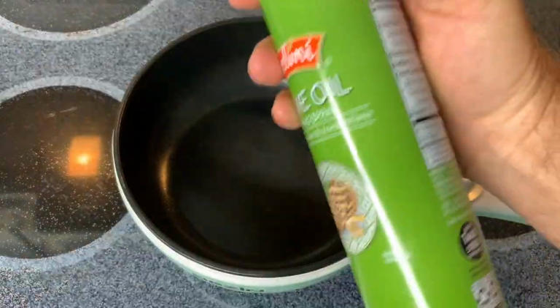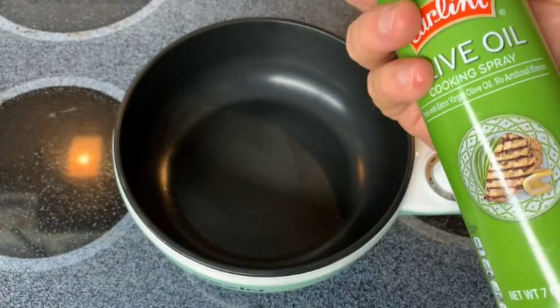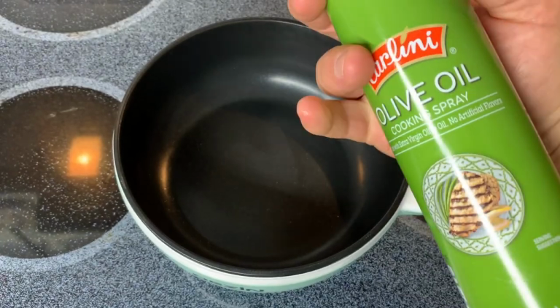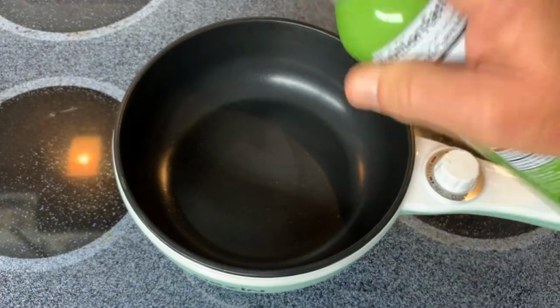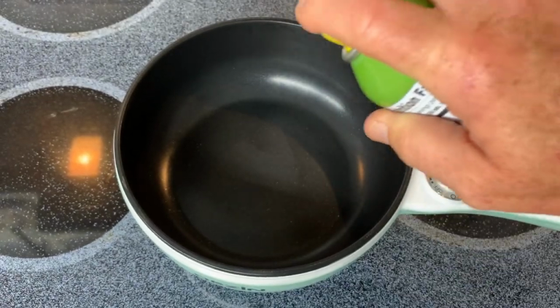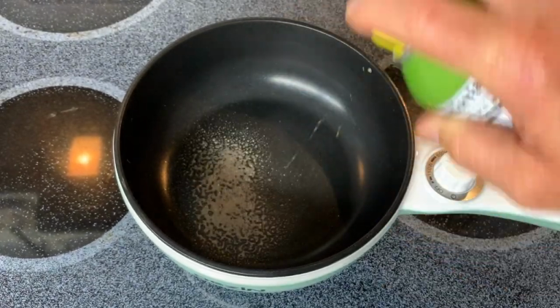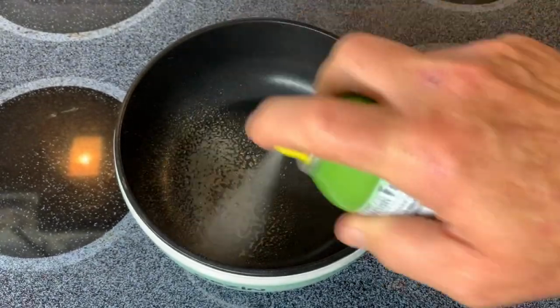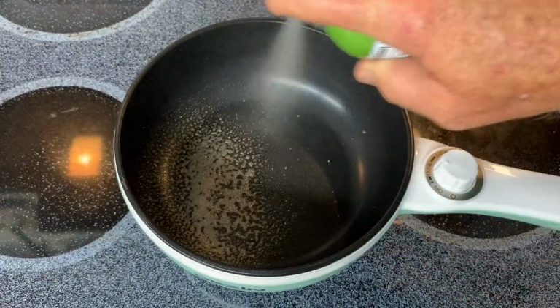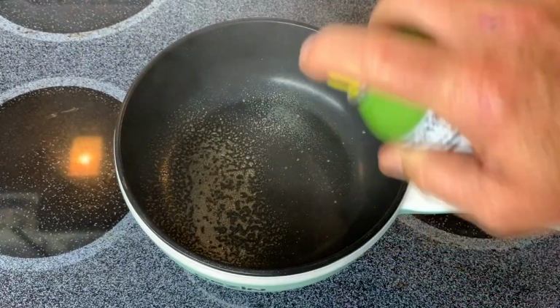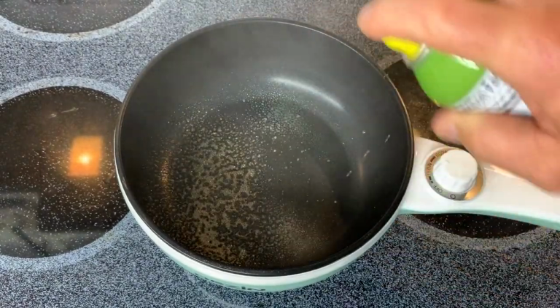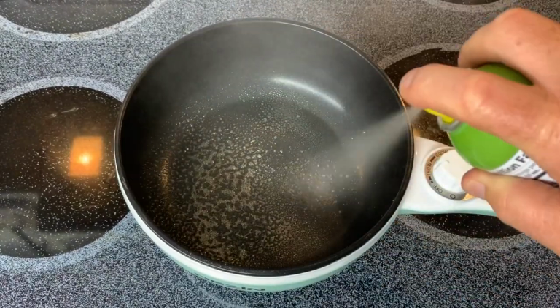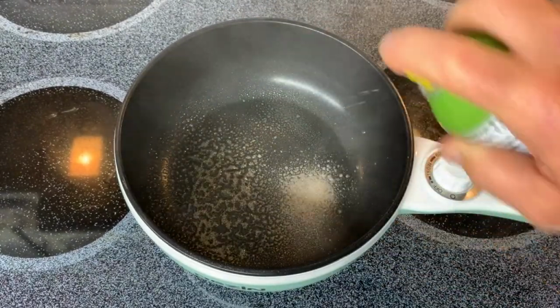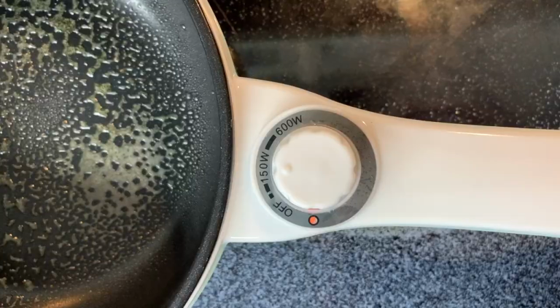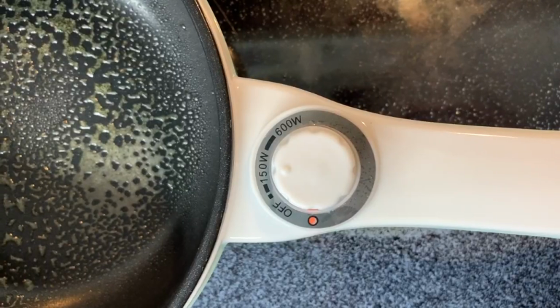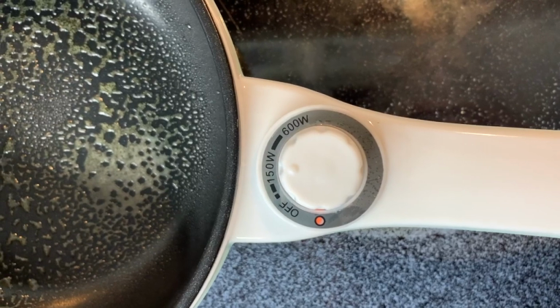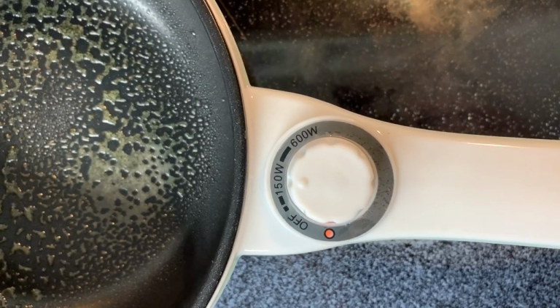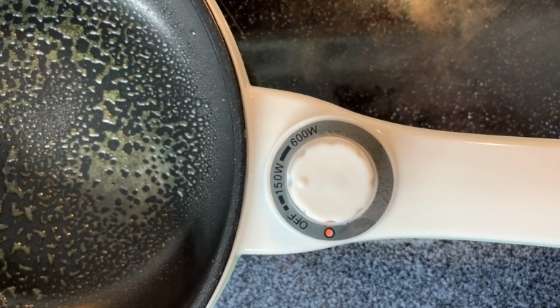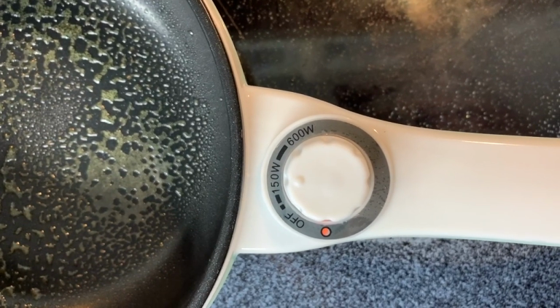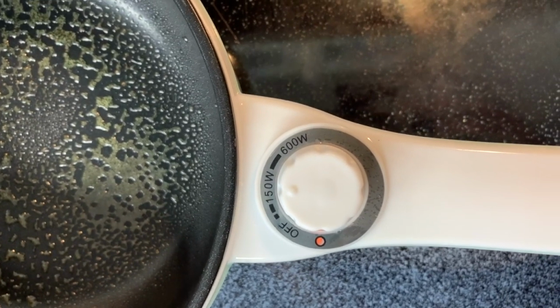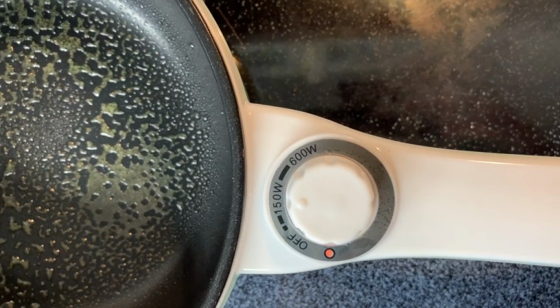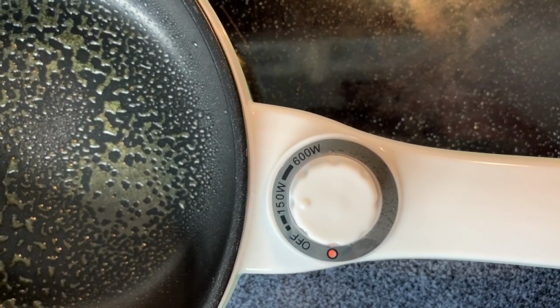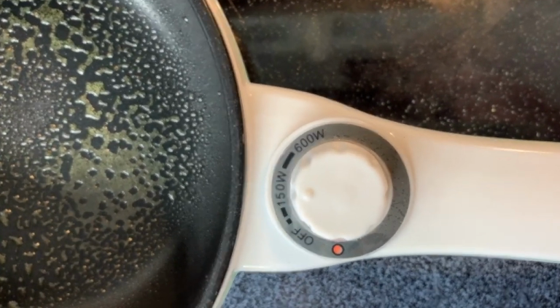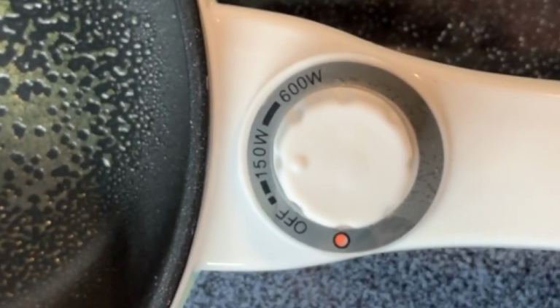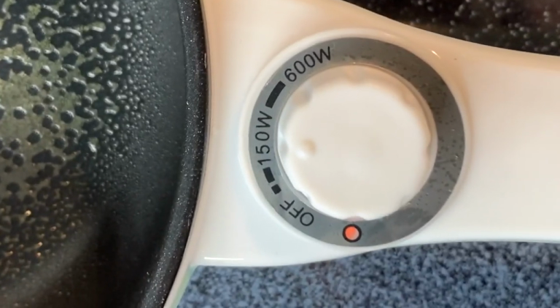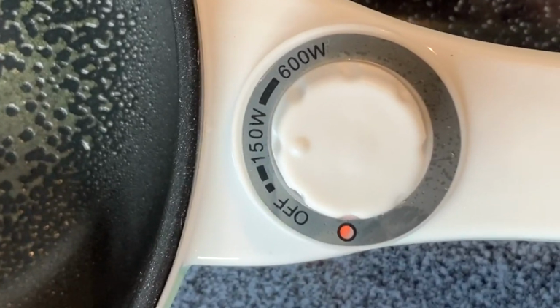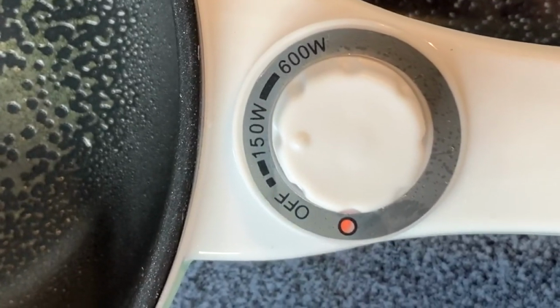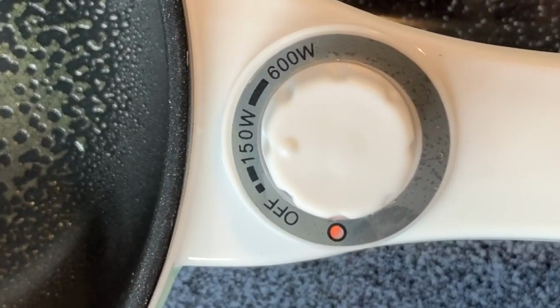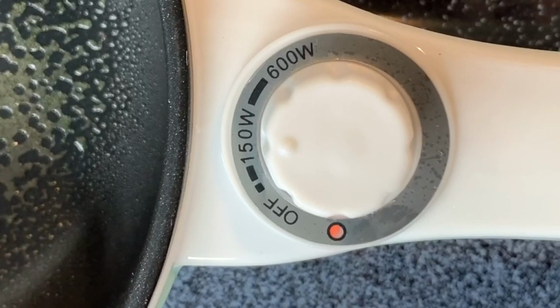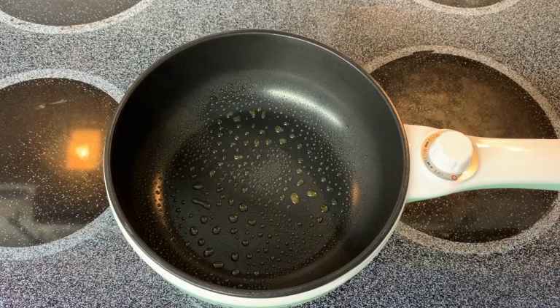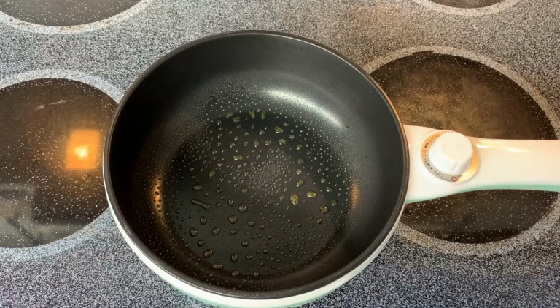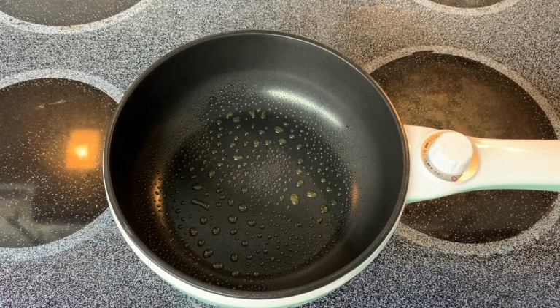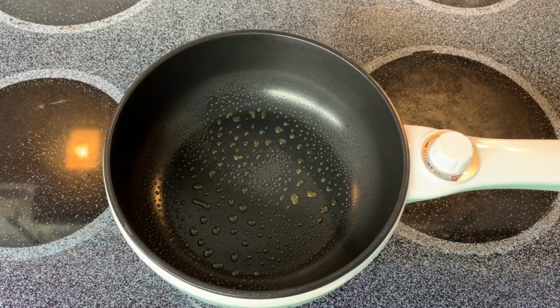First things first, I'm going to spray it with some olive oil. Alright, I got it plugged in and I'm setting it to the 150 watt setting. Alright, I can feel the heat.